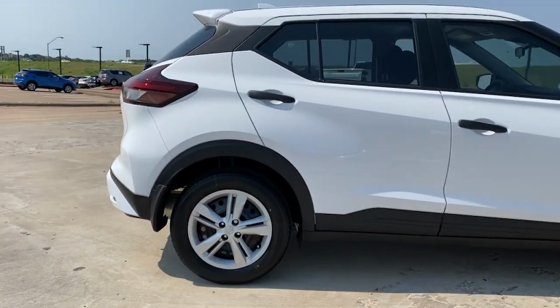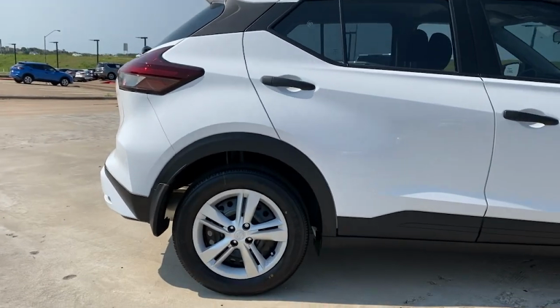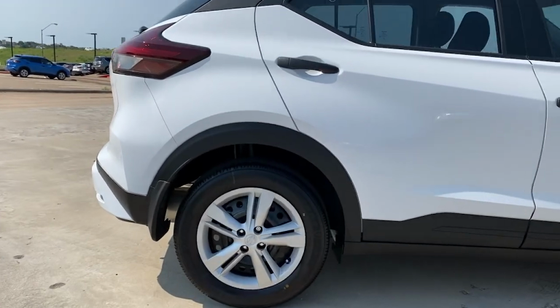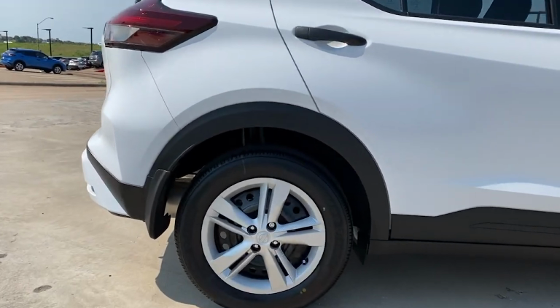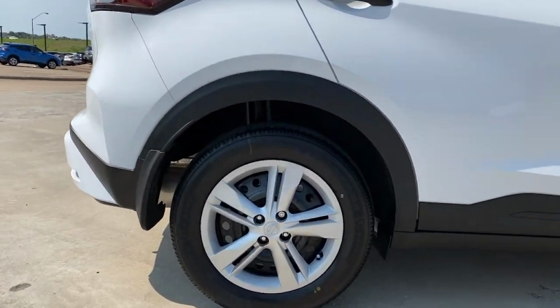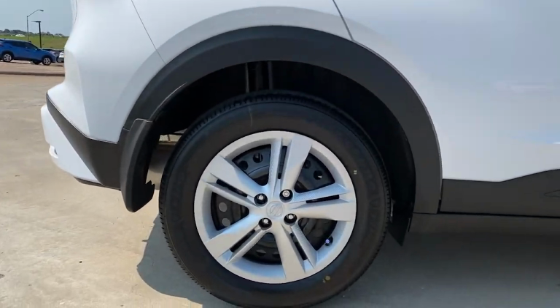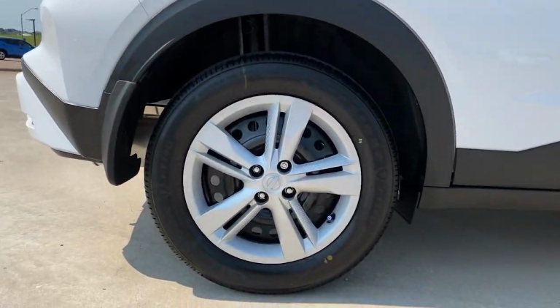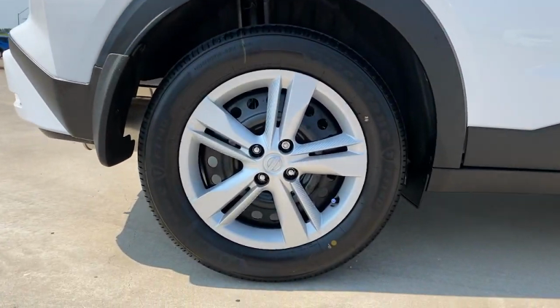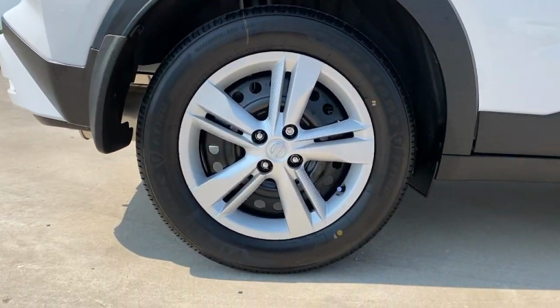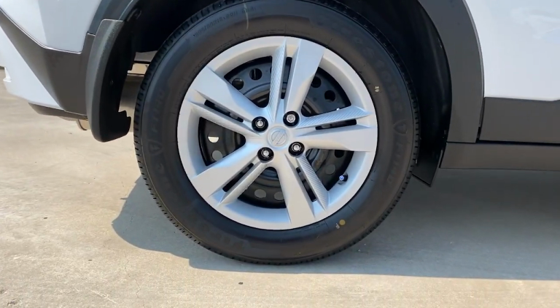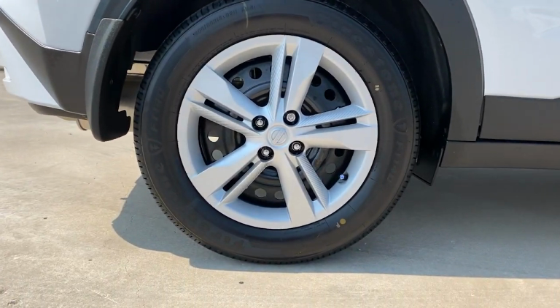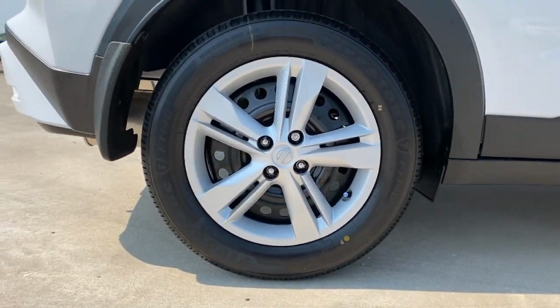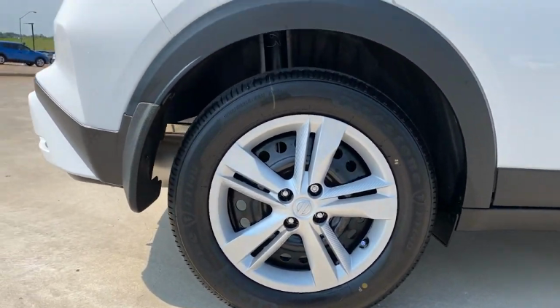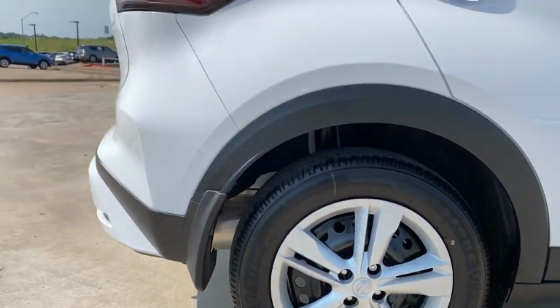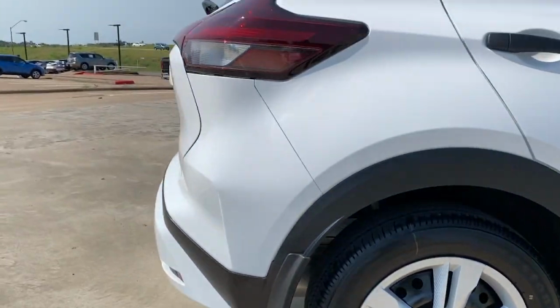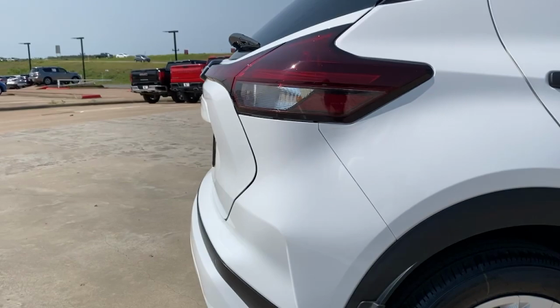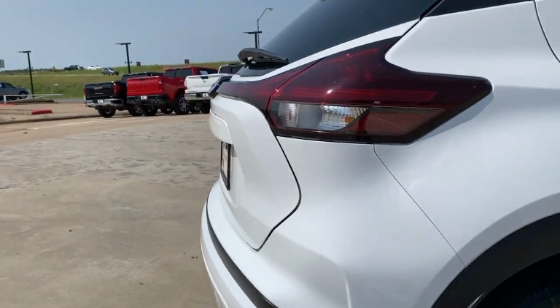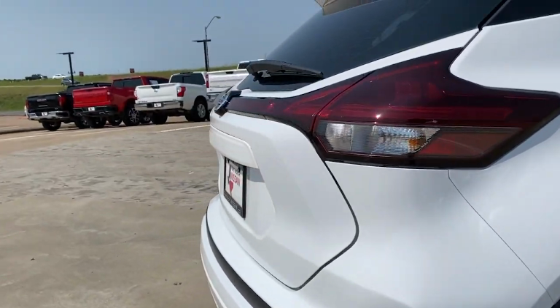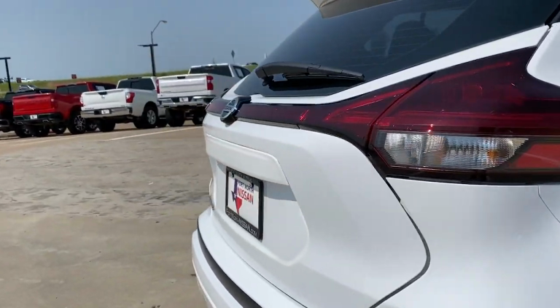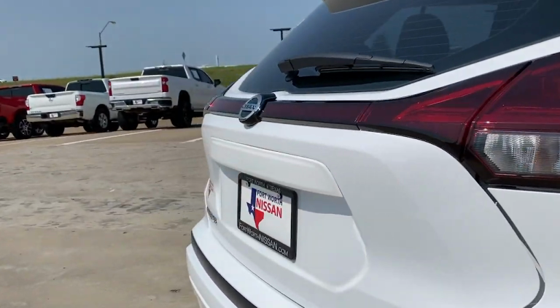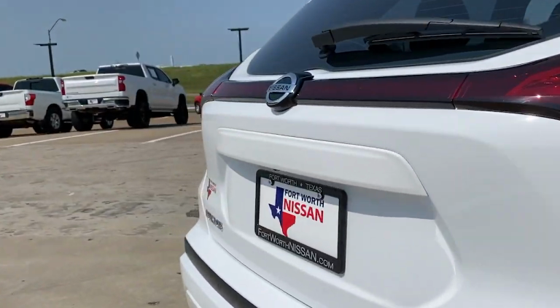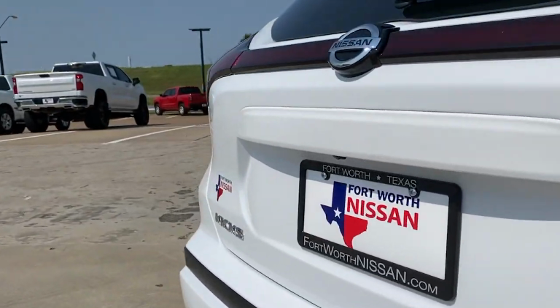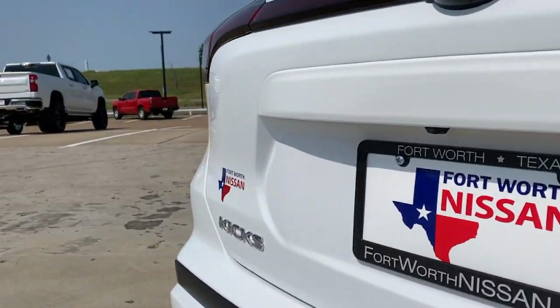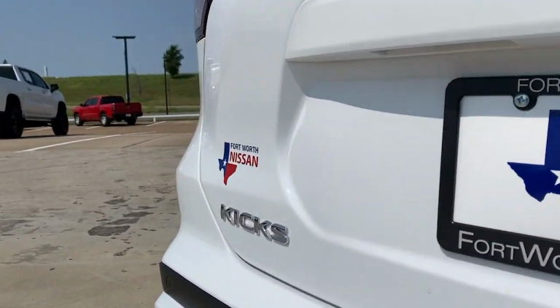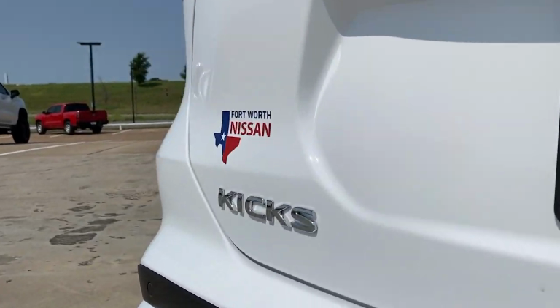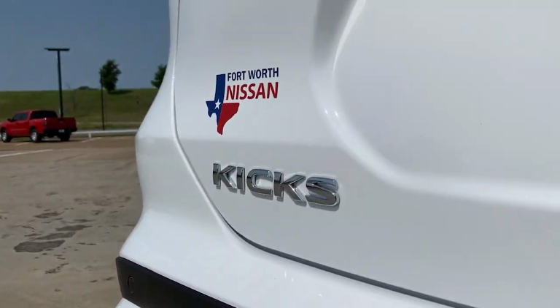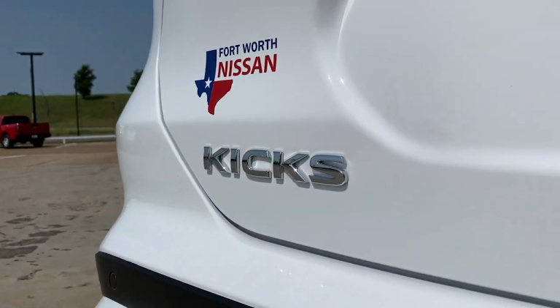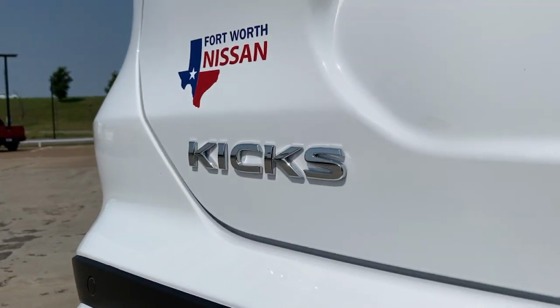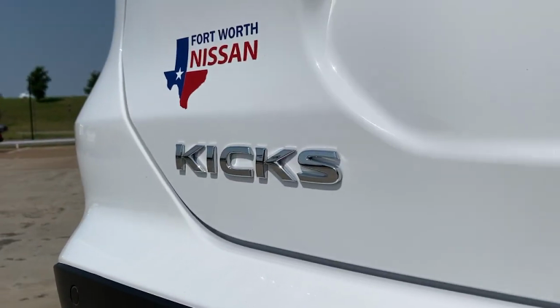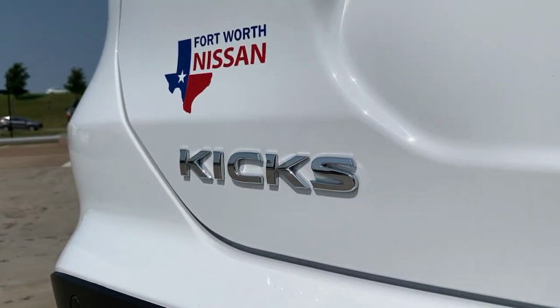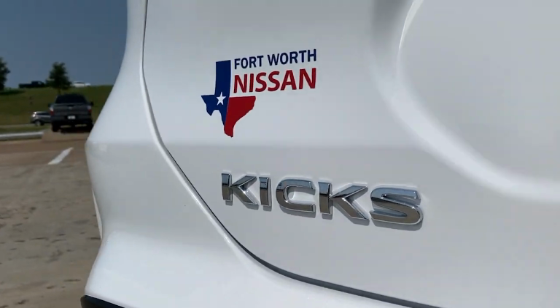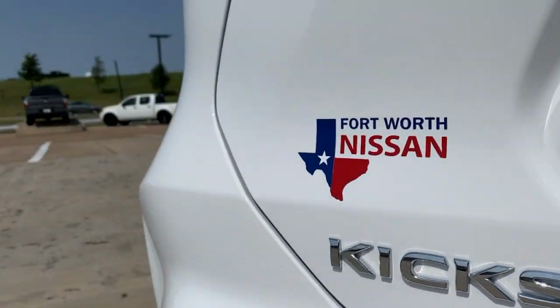Navigate your world in confidence and style in this safety-minded Kicks. Come in for a fun and easy test drive — our team will make it the best part of your day.